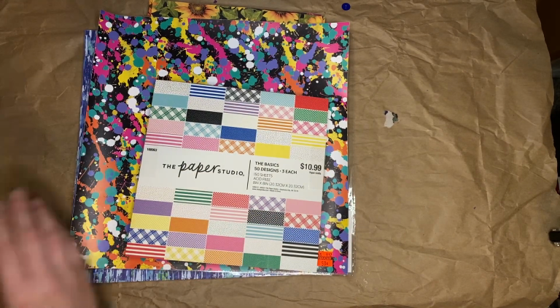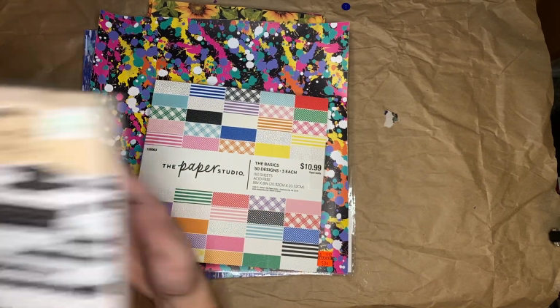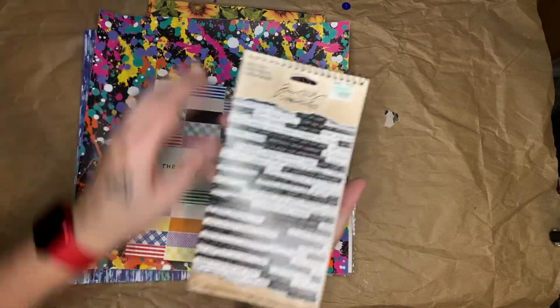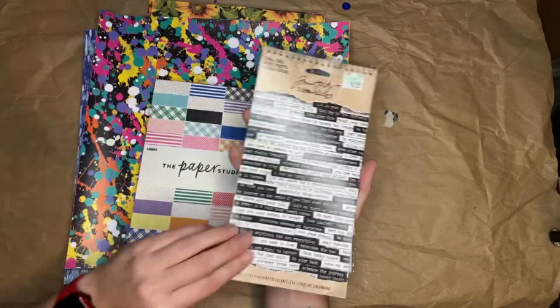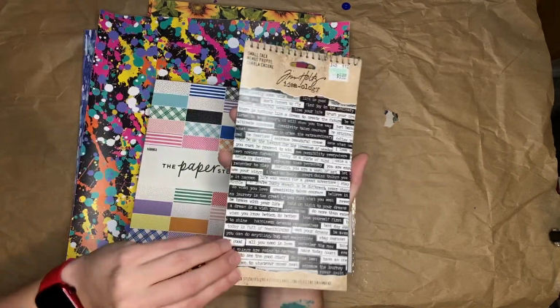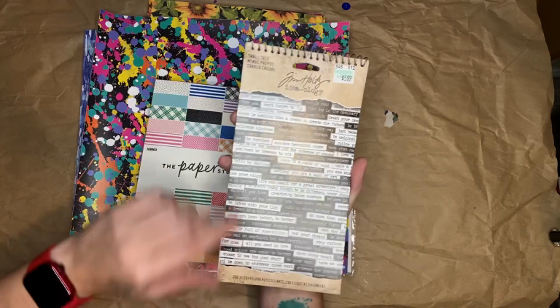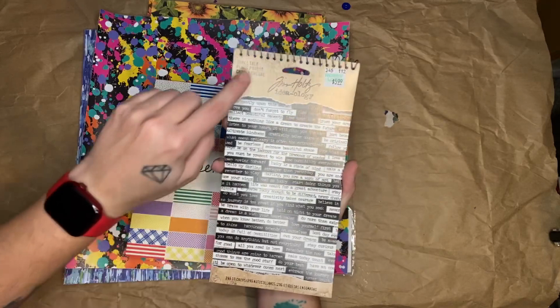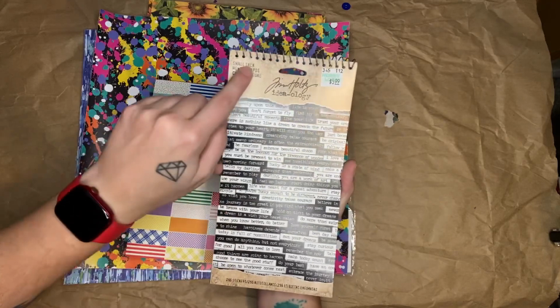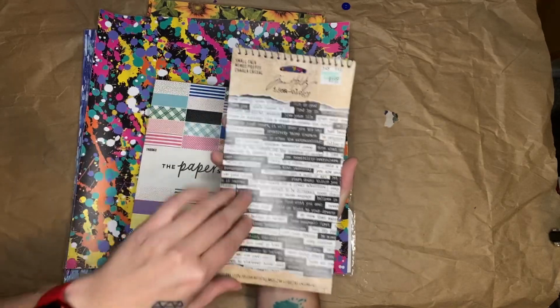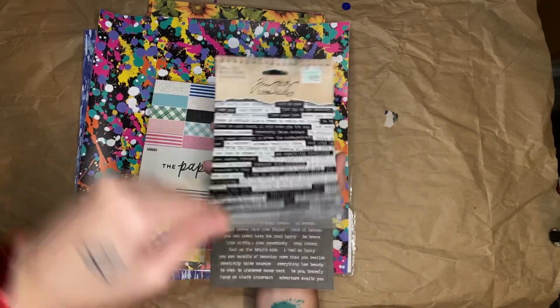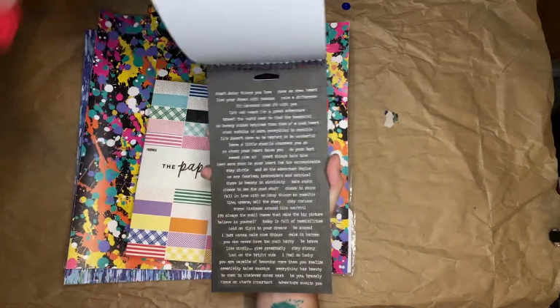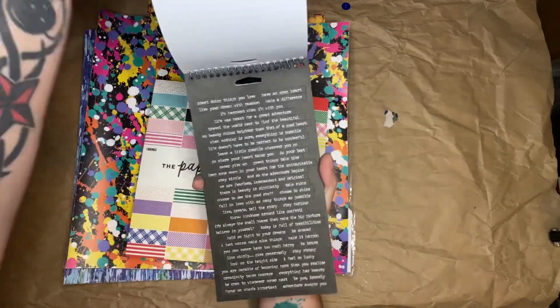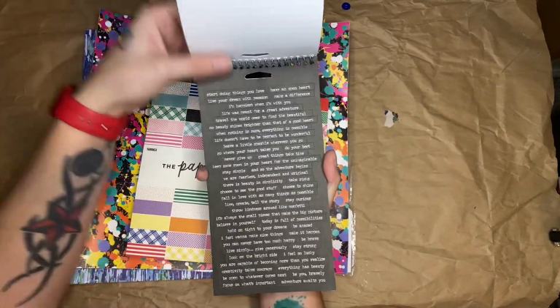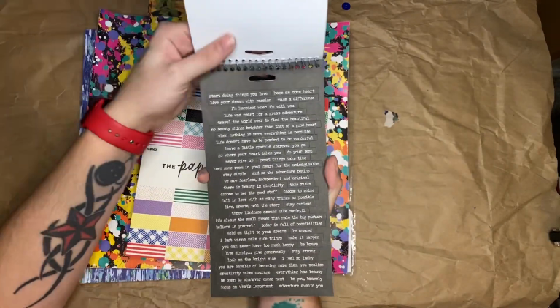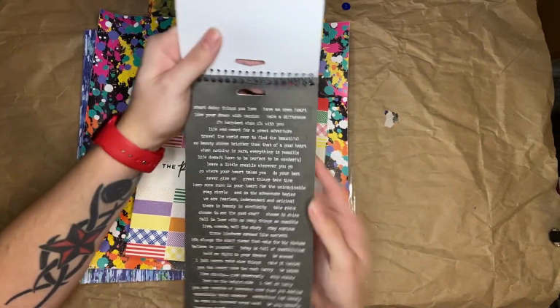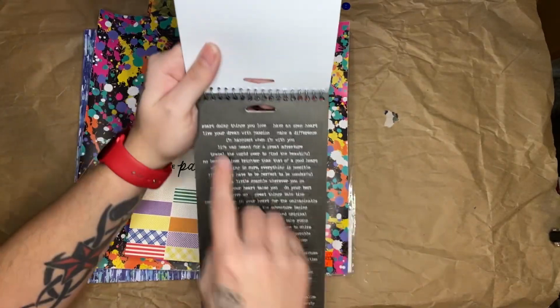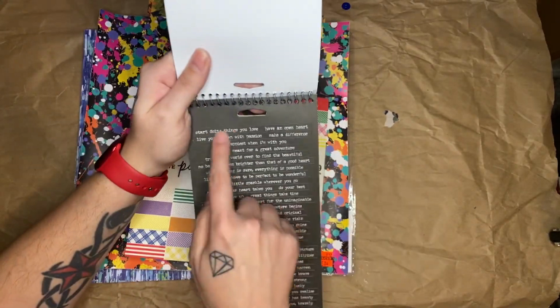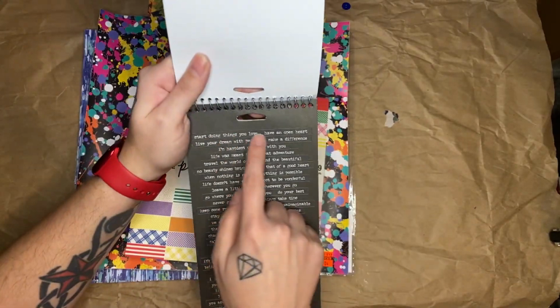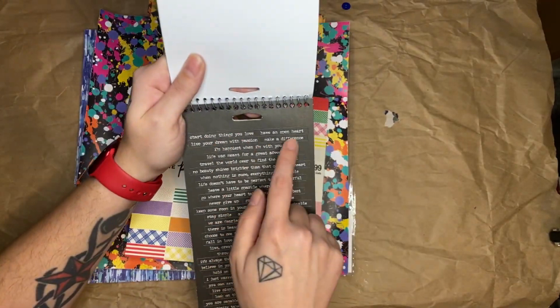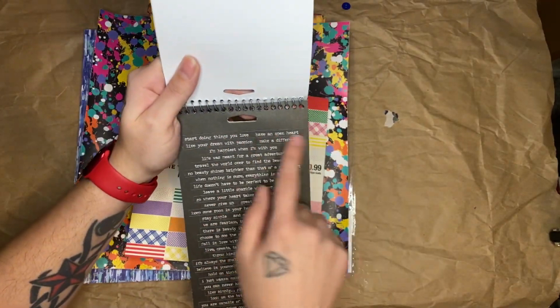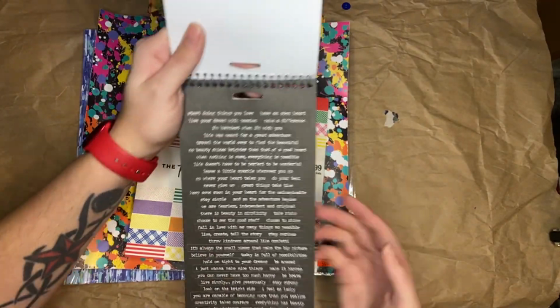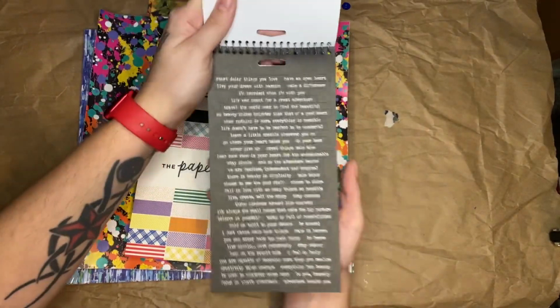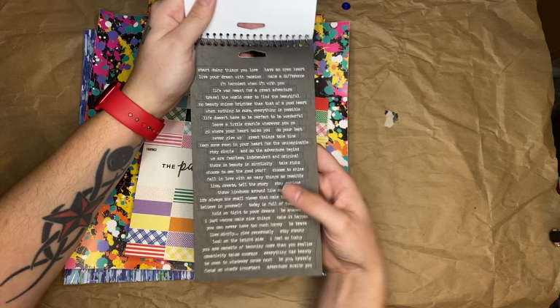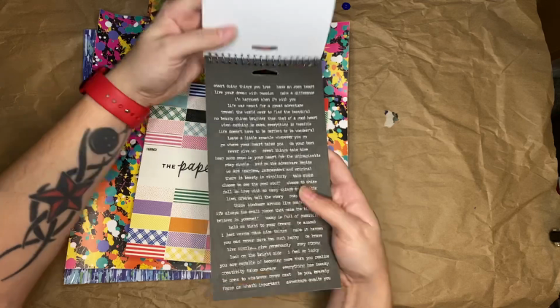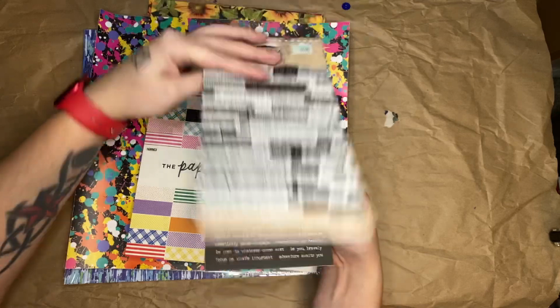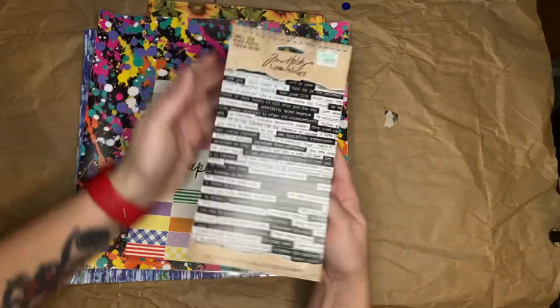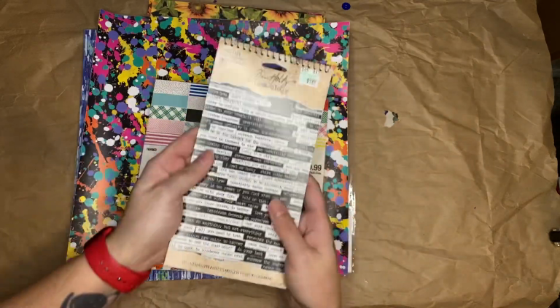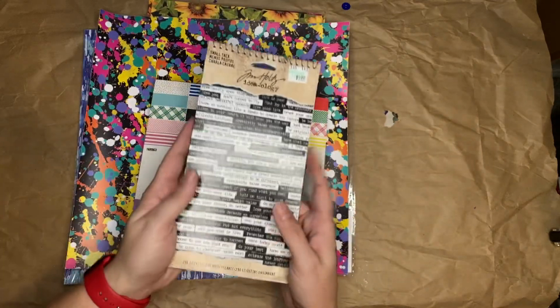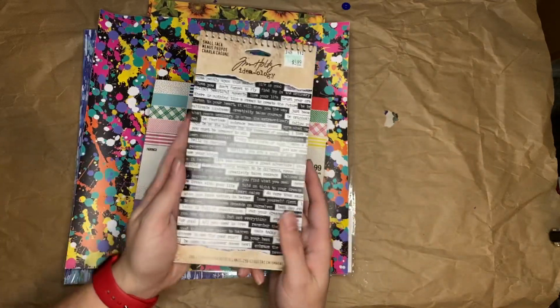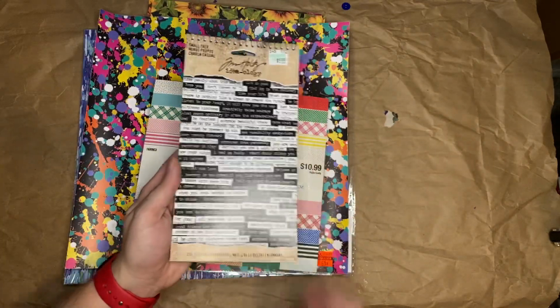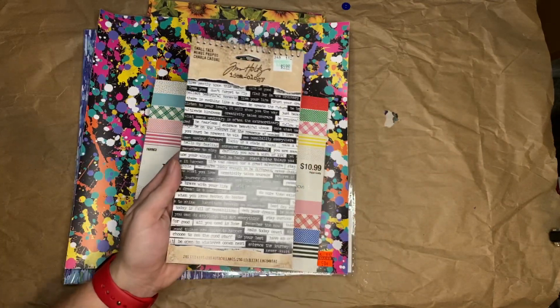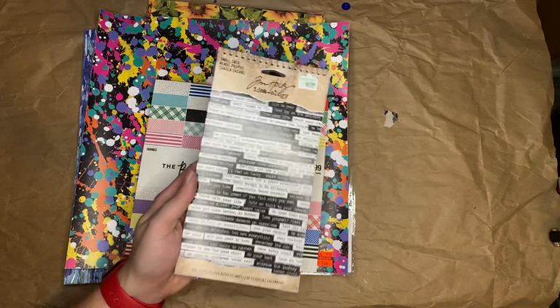And I got some Tim Holtz Small Talk stickers. Like, 'start doing things you love,' 'have an open heart.' These will be good for ATCs and journal cards, stuff like that.